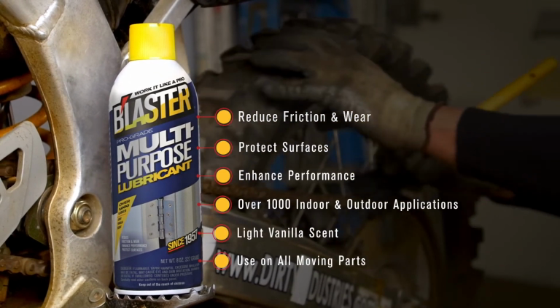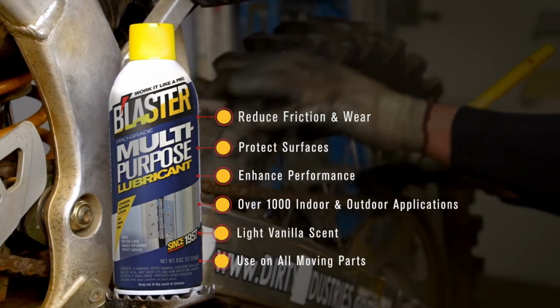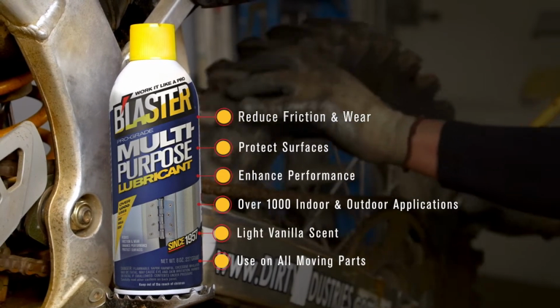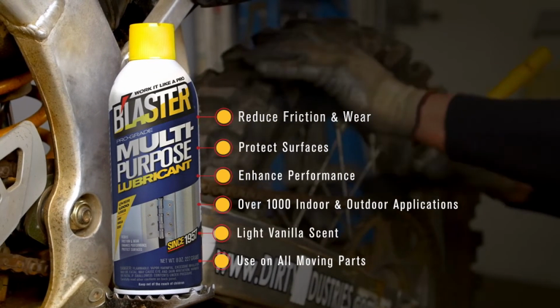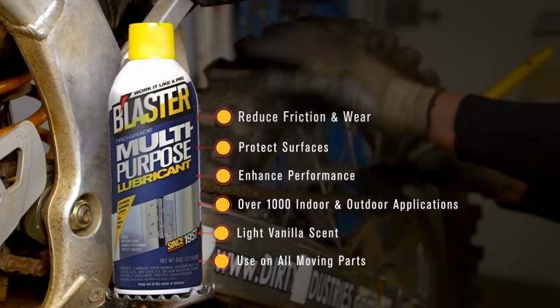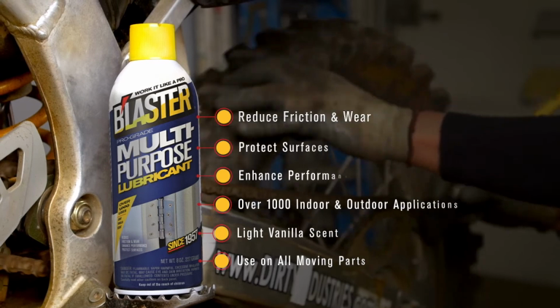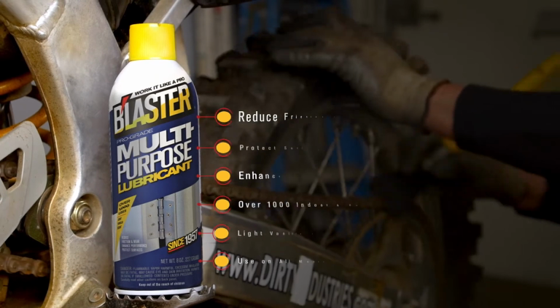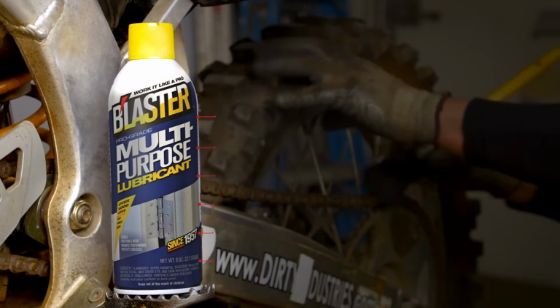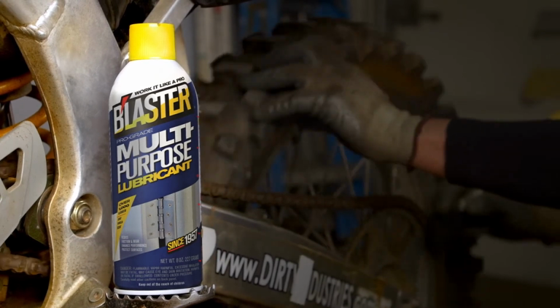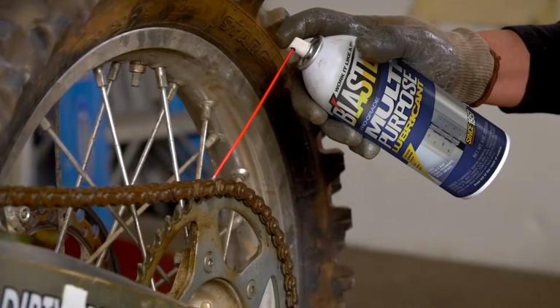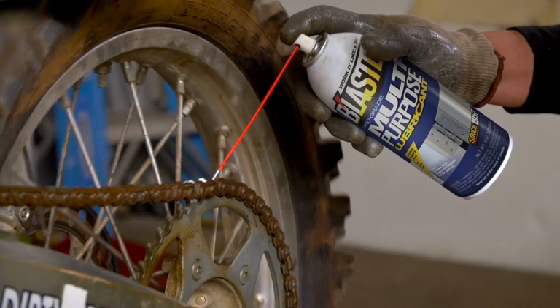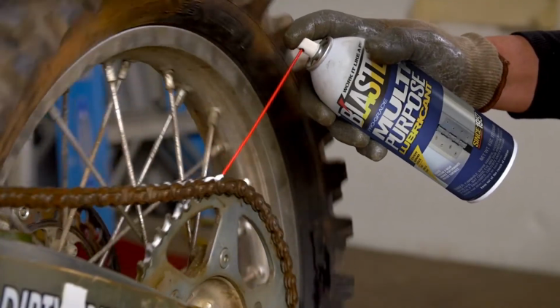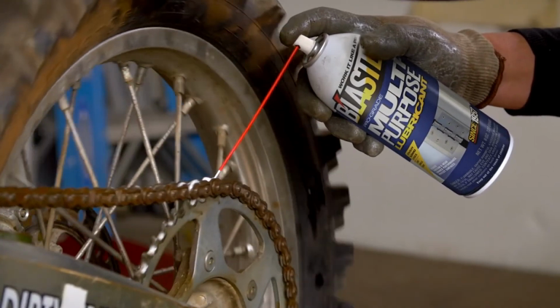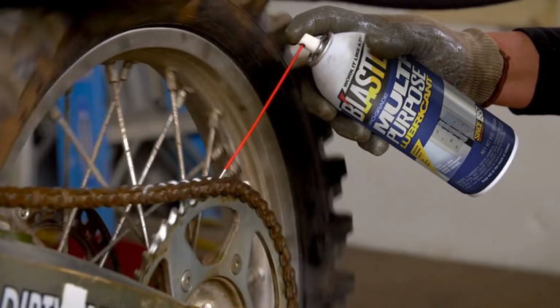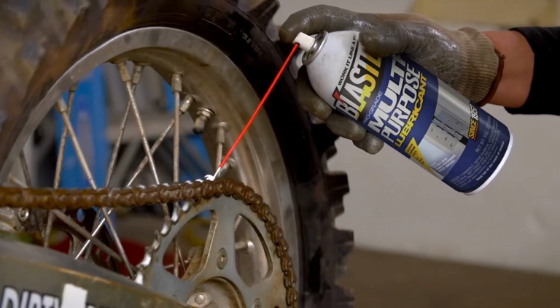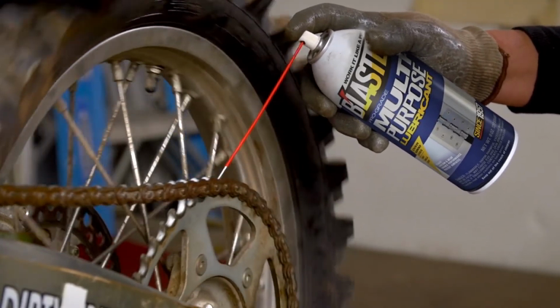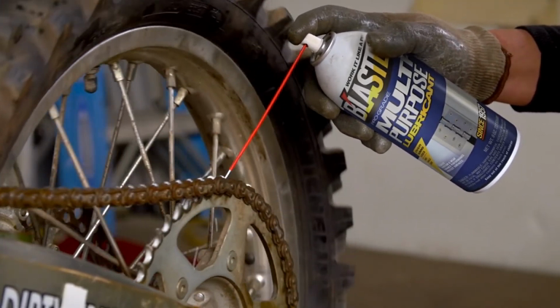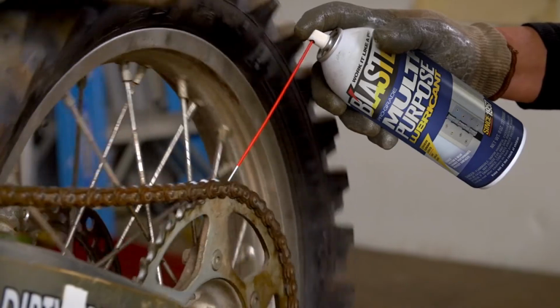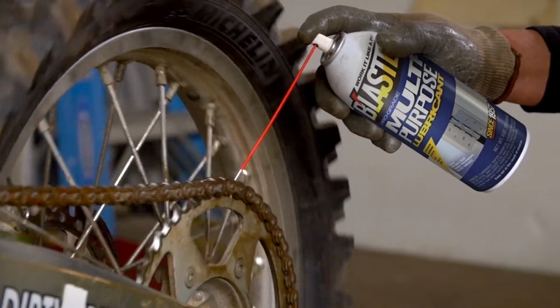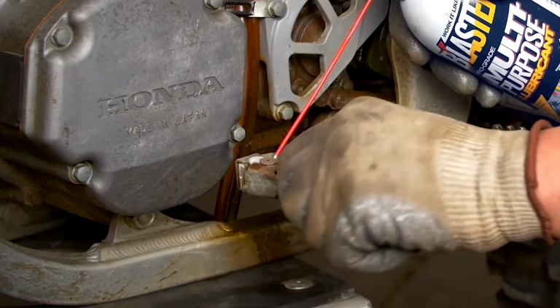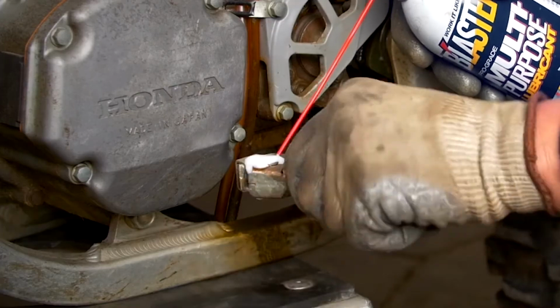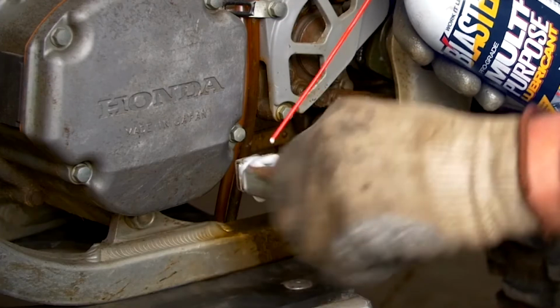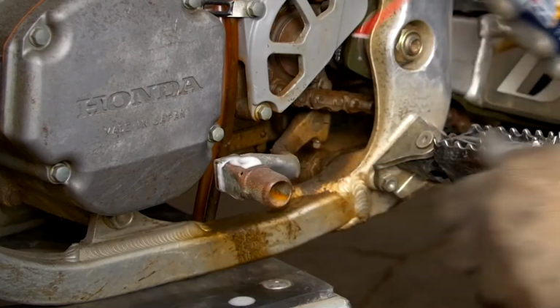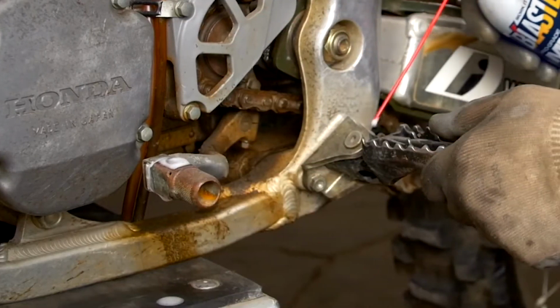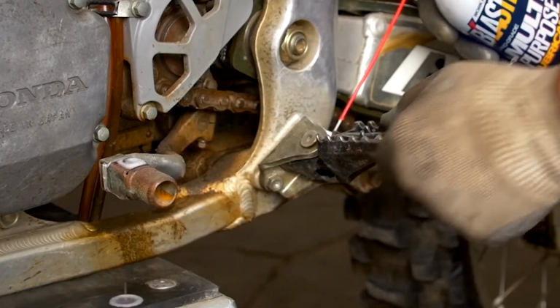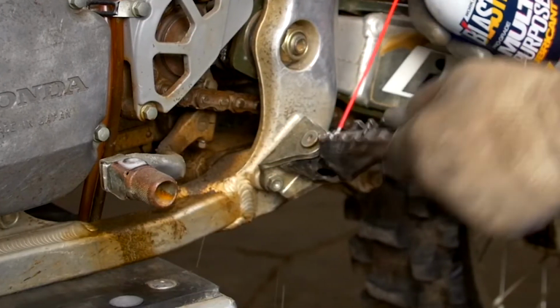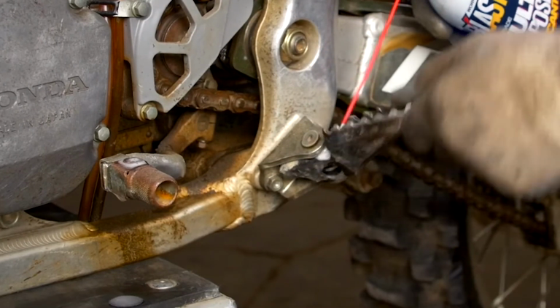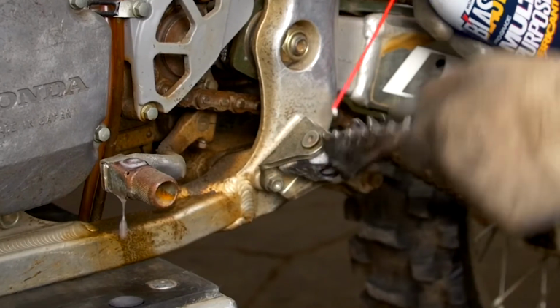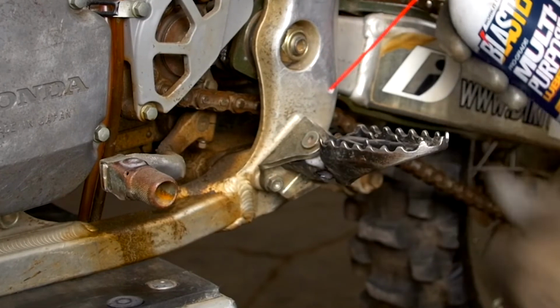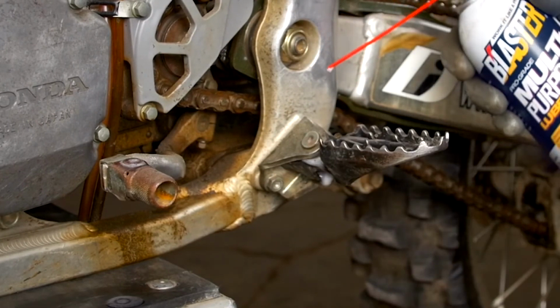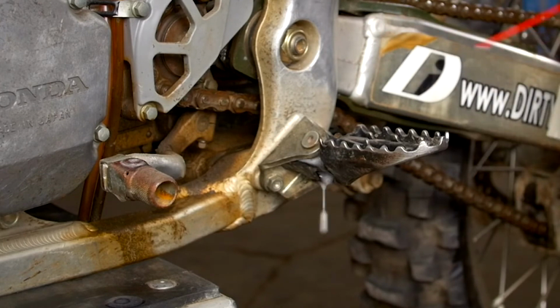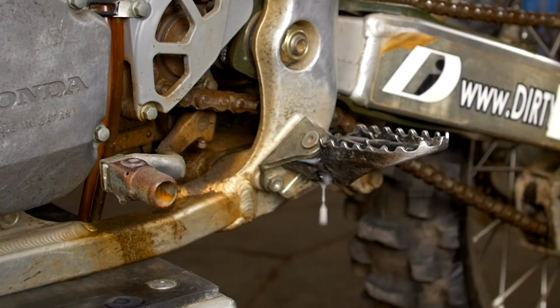You can find thousands of uses for Blaster Multi-Purpose Lubricant. It also has a light vanilla scent, making it ideal for indoor applications.